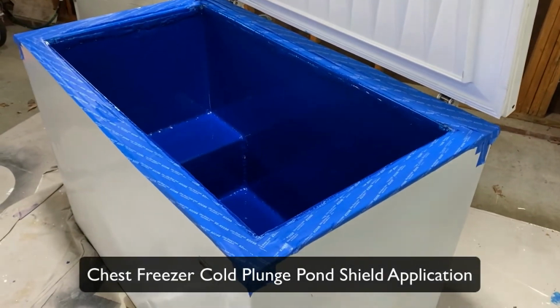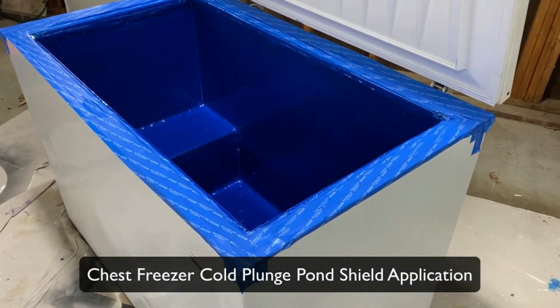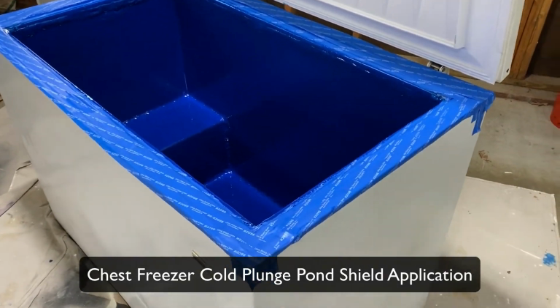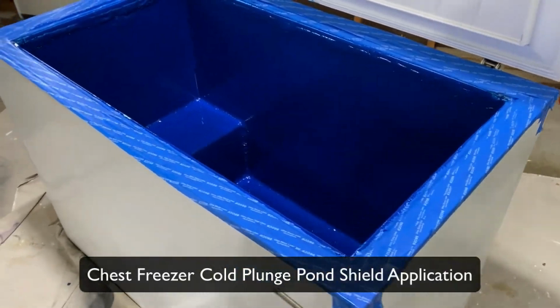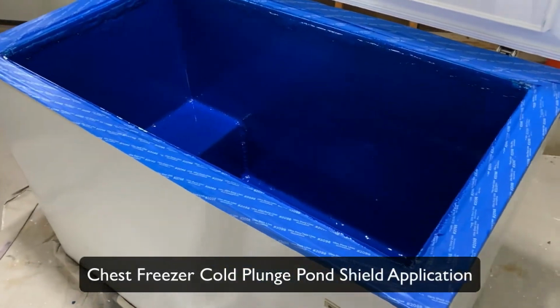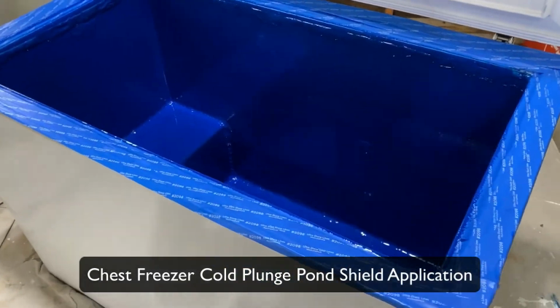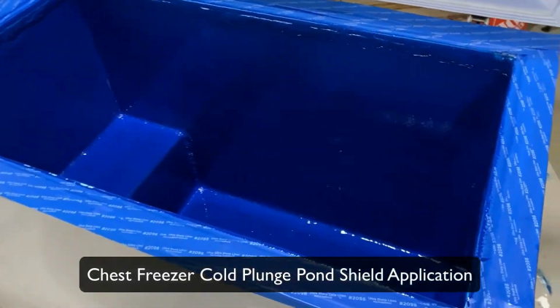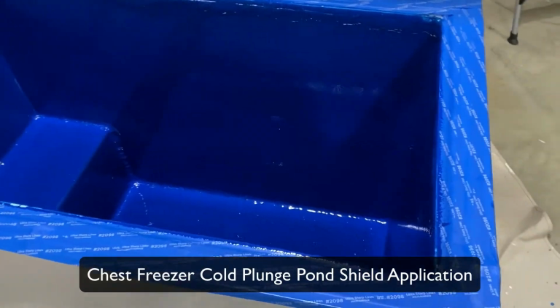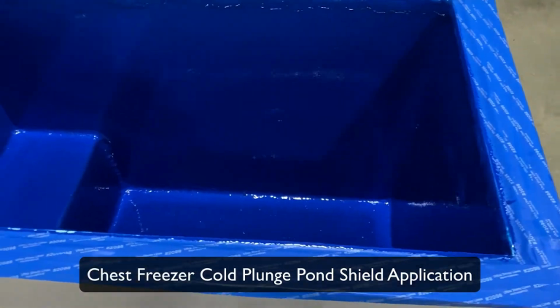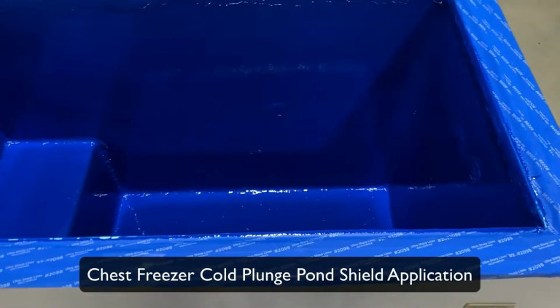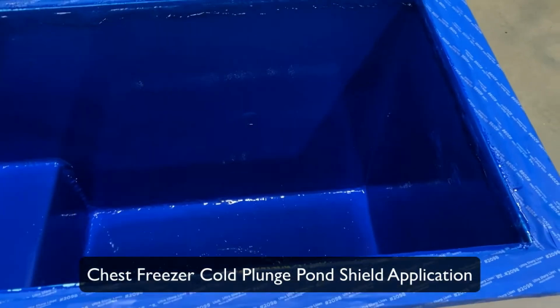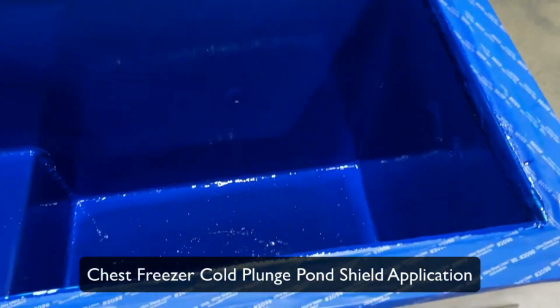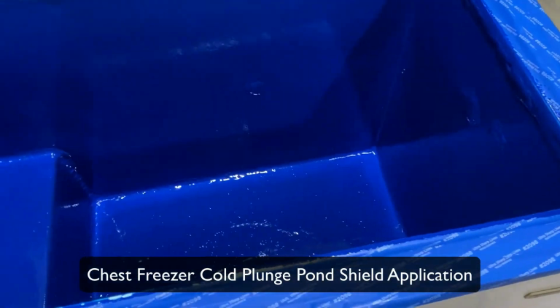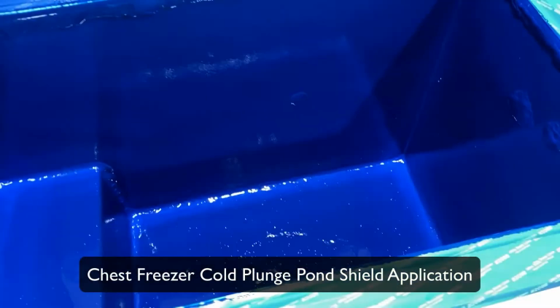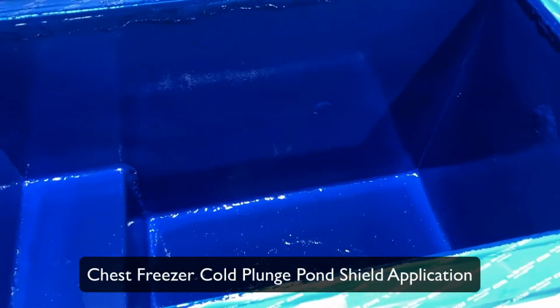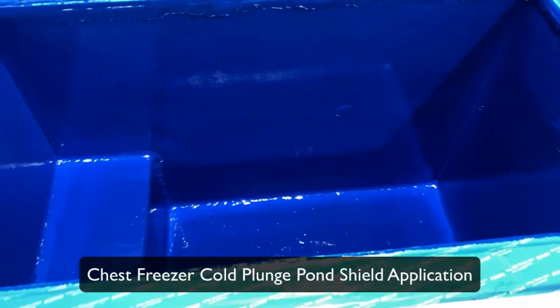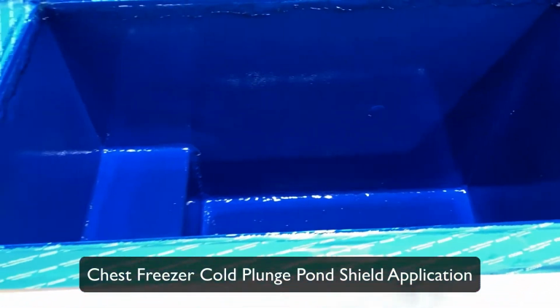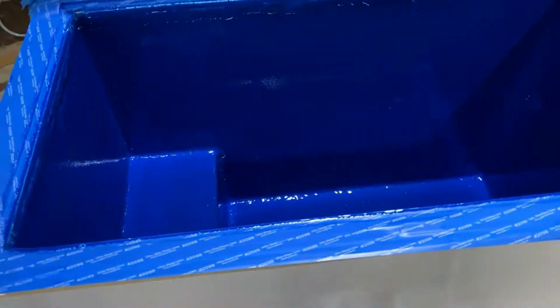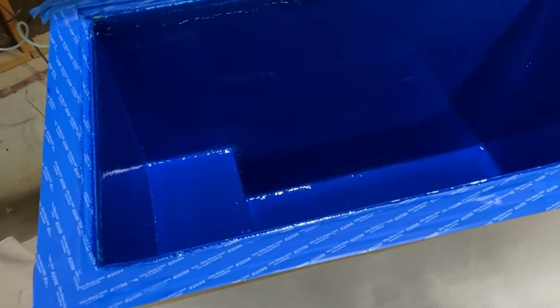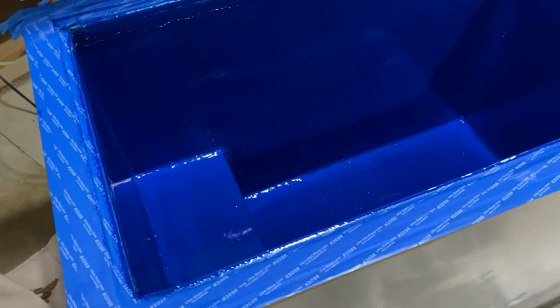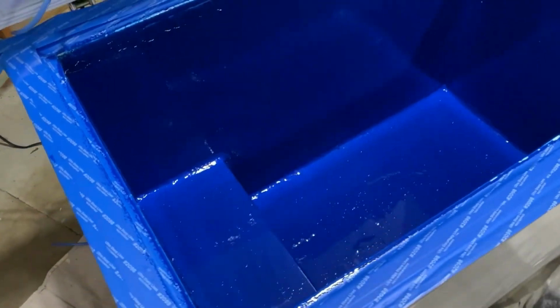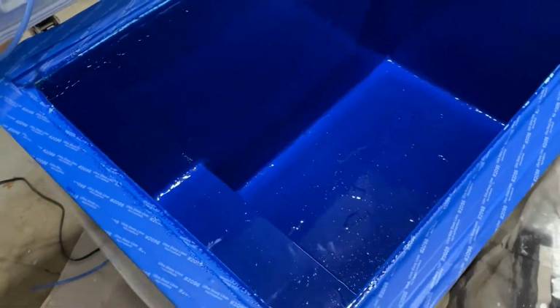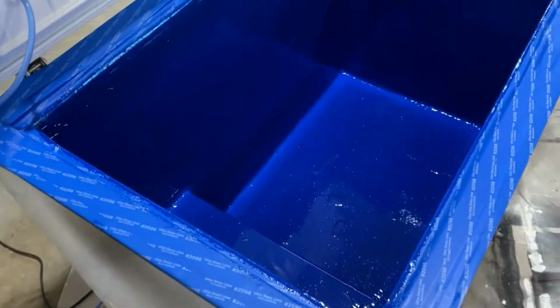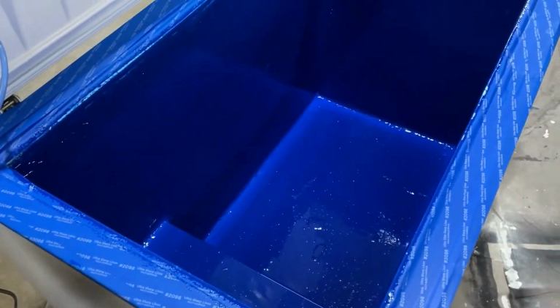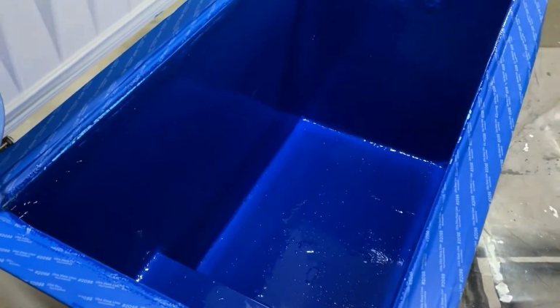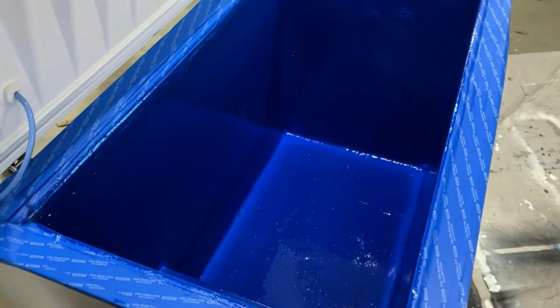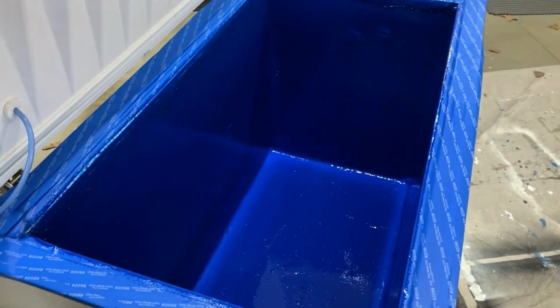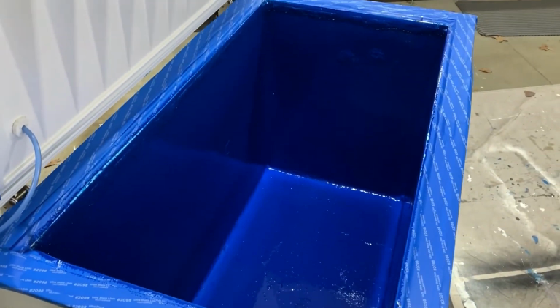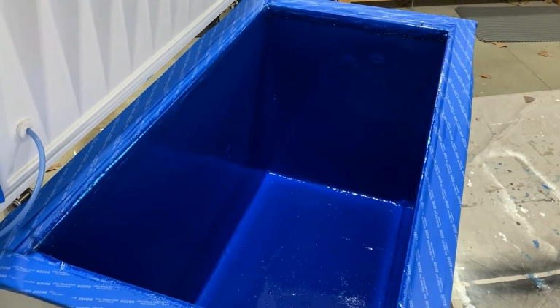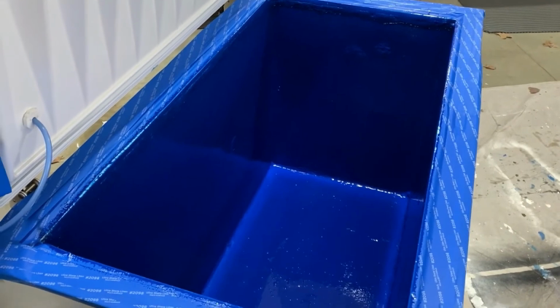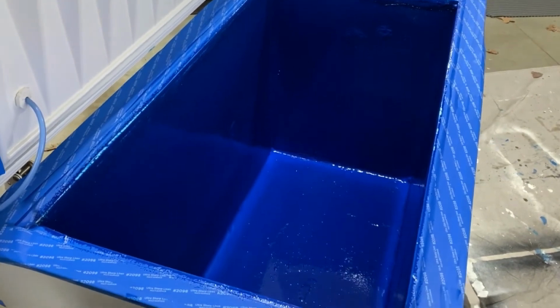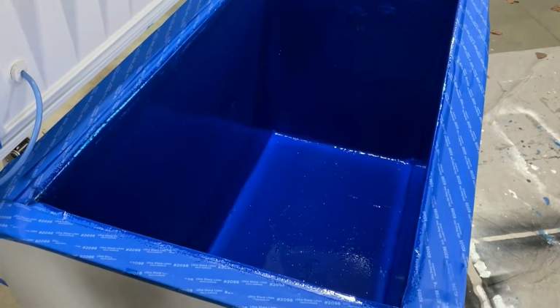I wanted to give a quick update on the application of the Pond Shield. I went with the Competition Blue, which was the lowest price color on Amazon at the time that I bought it.